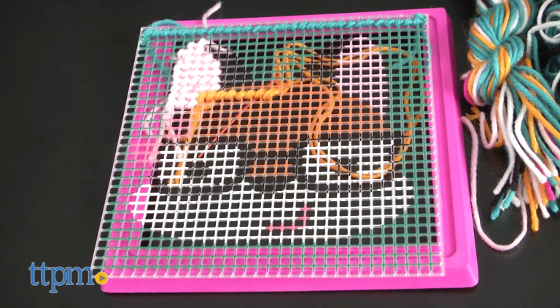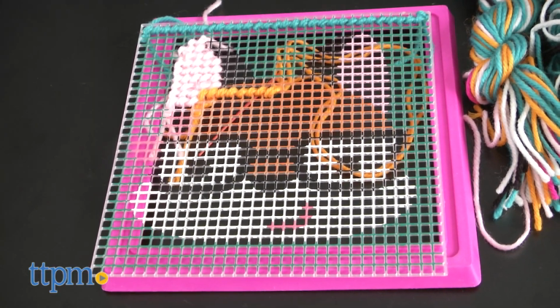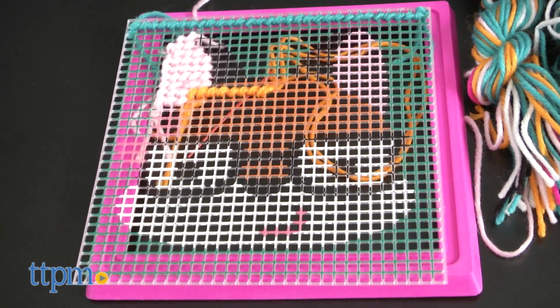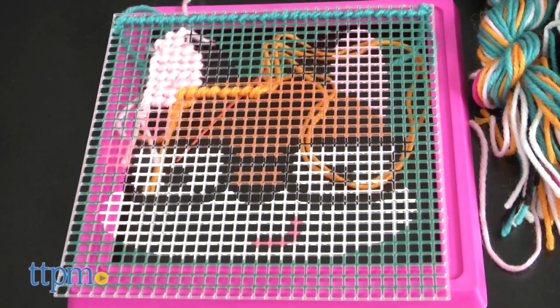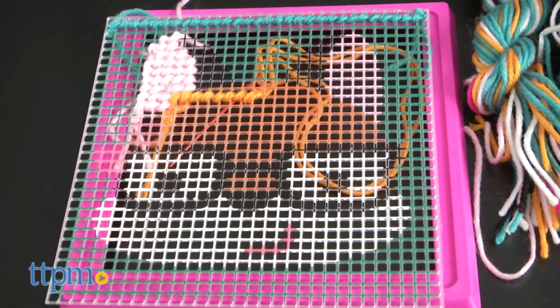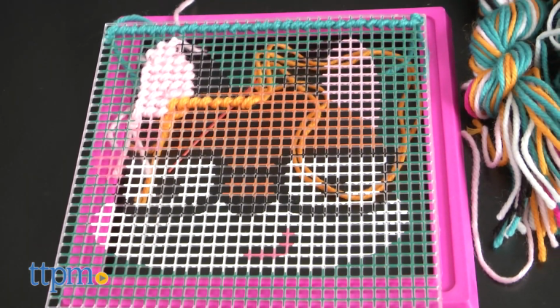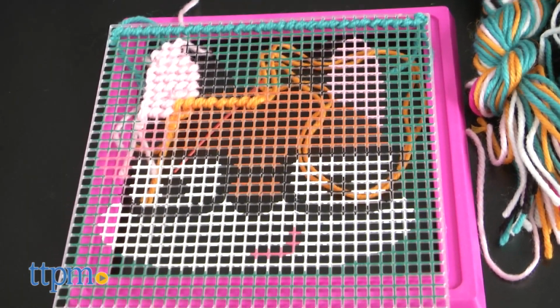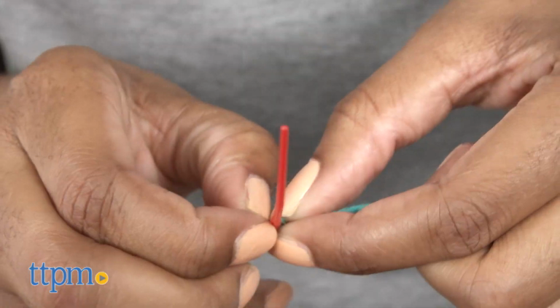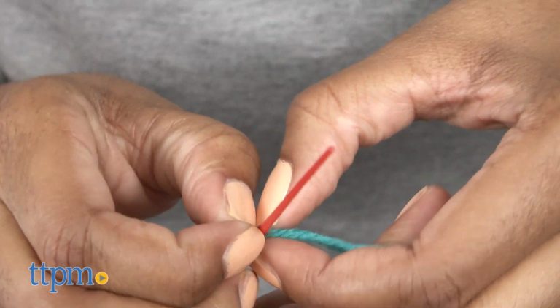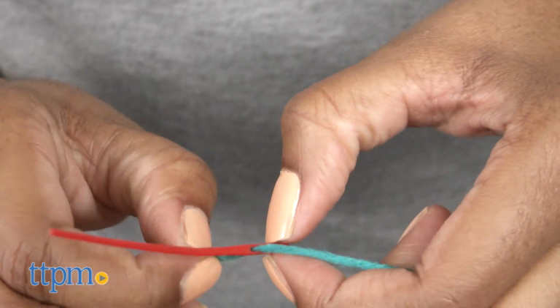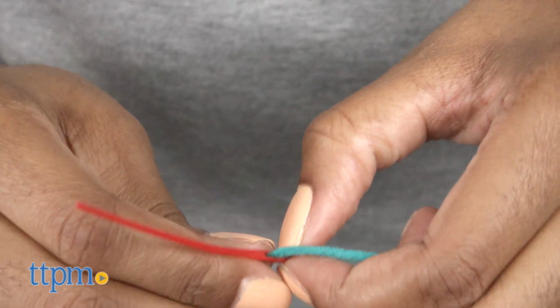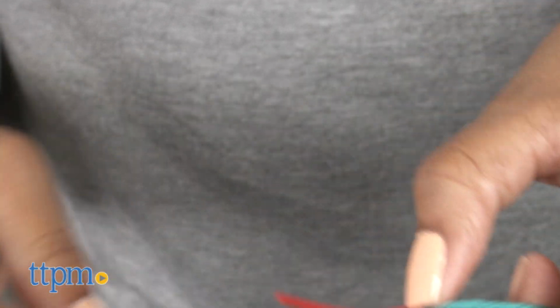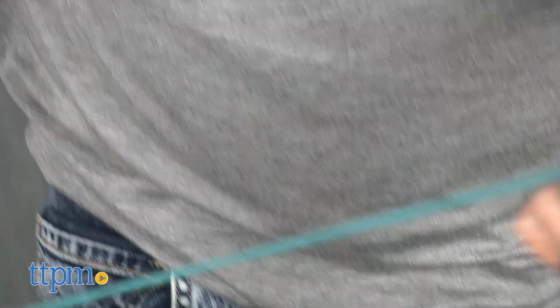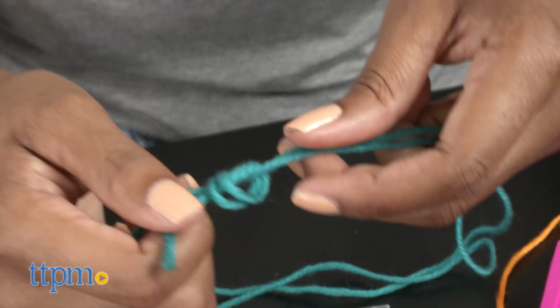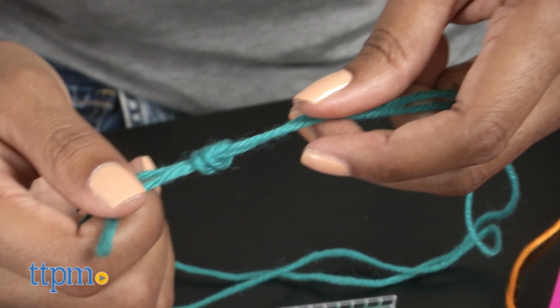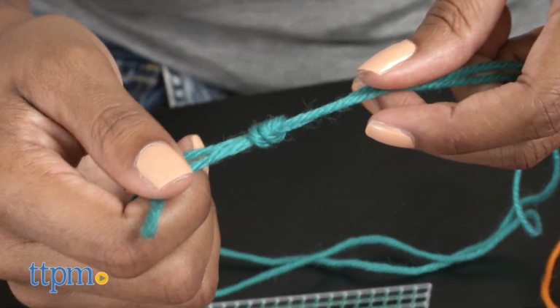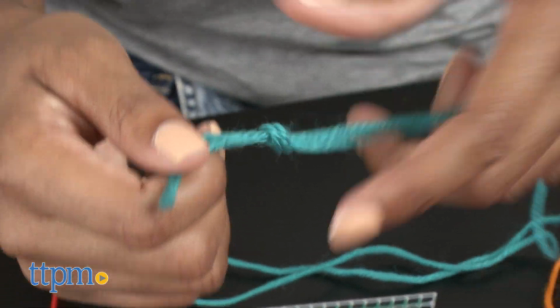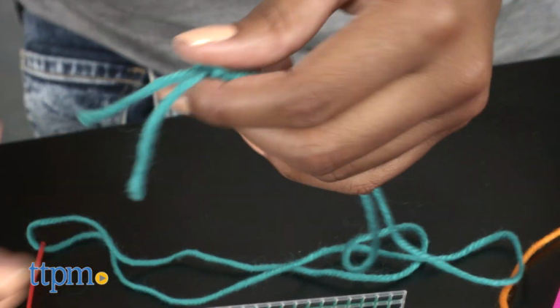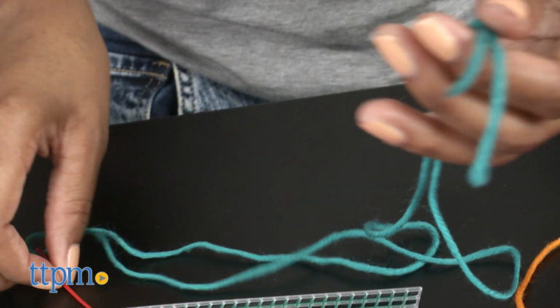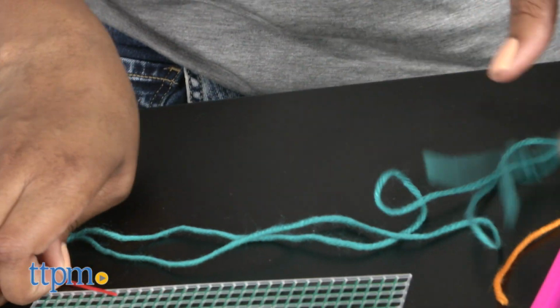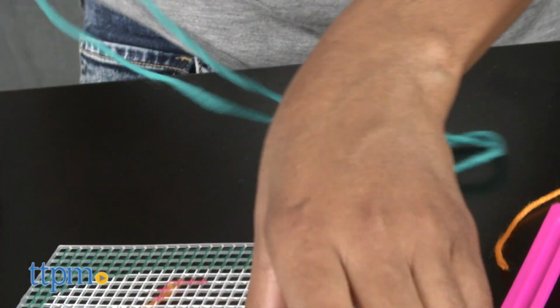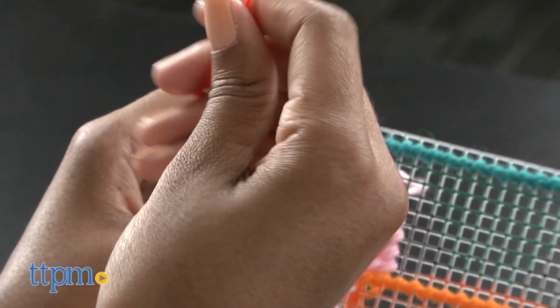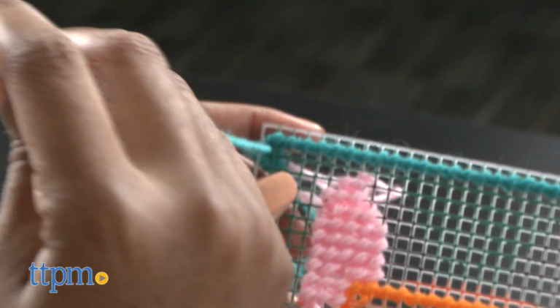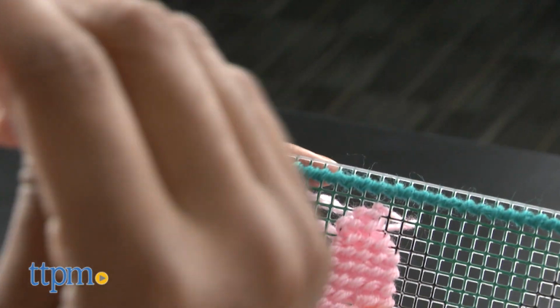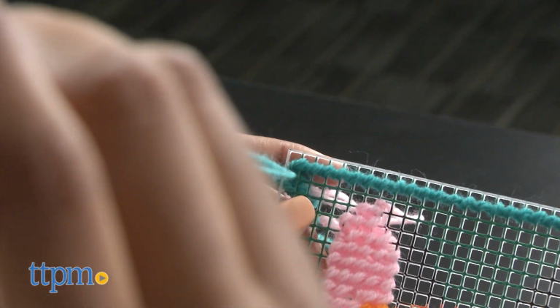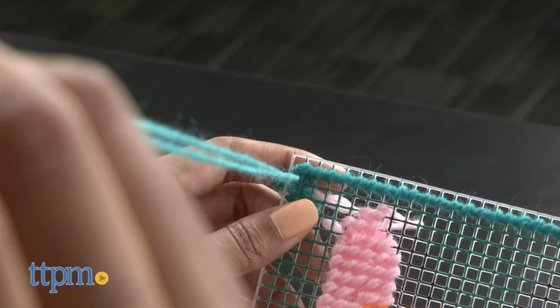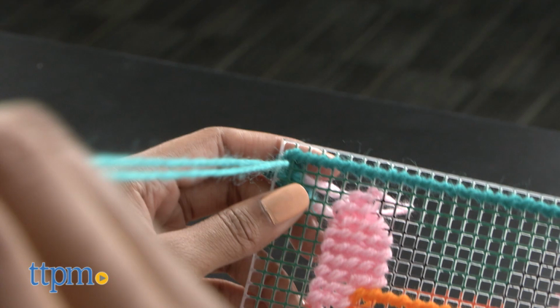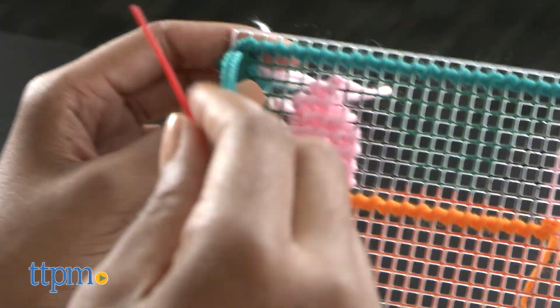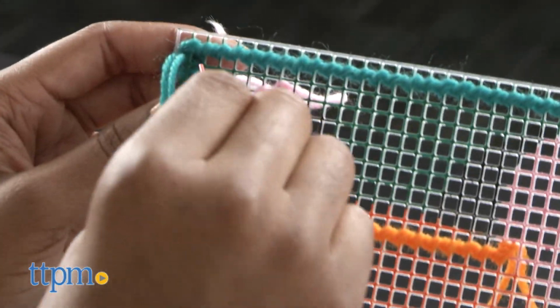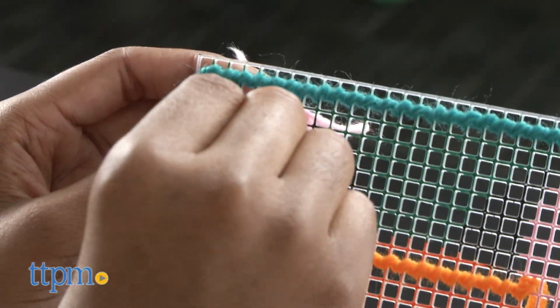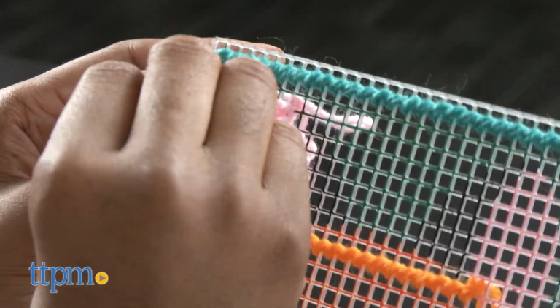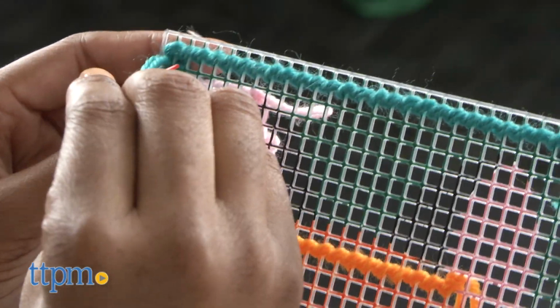Use the yarn colors that correspond with the printed canvas colors to create a brightly colored fox sign. Thread your needle with the corresponding canvas color. This set recommends that you use a double strand of yarn for the best results.